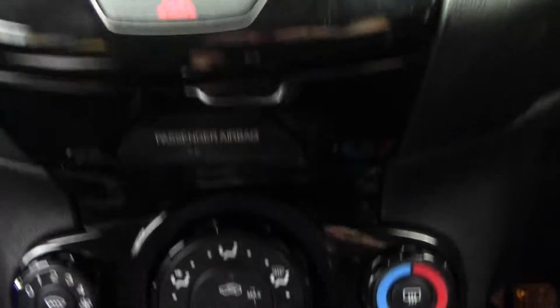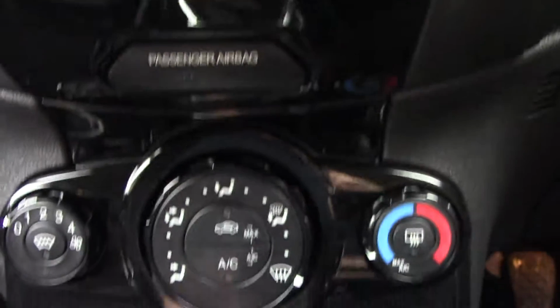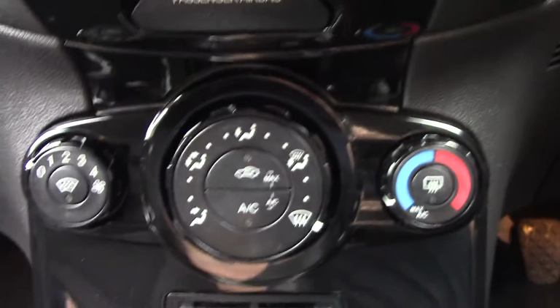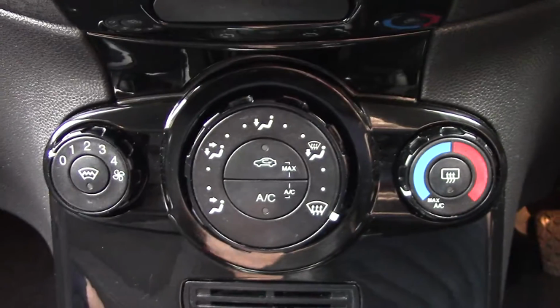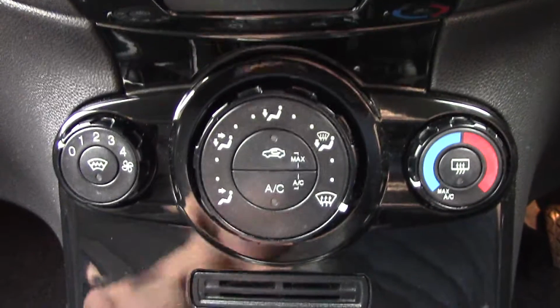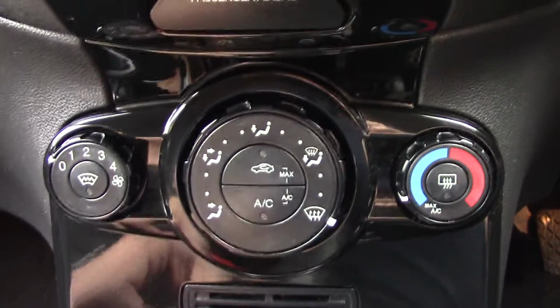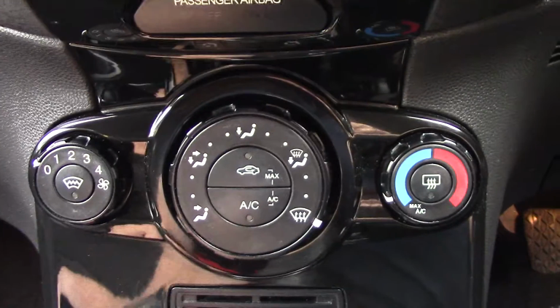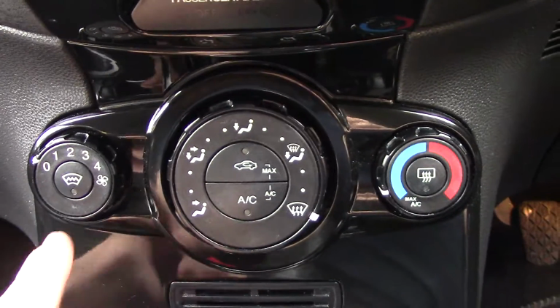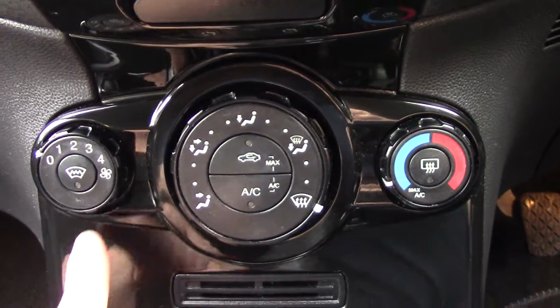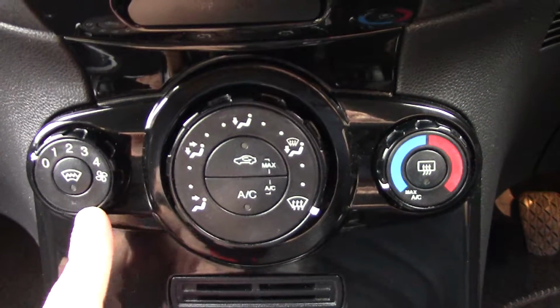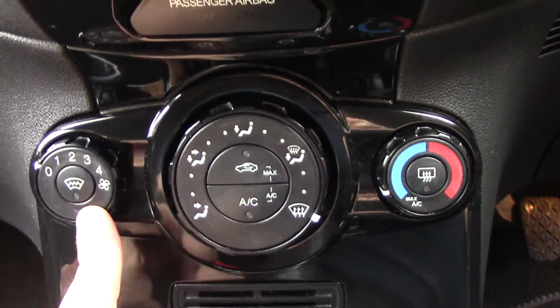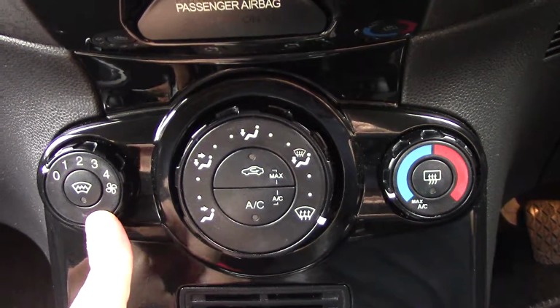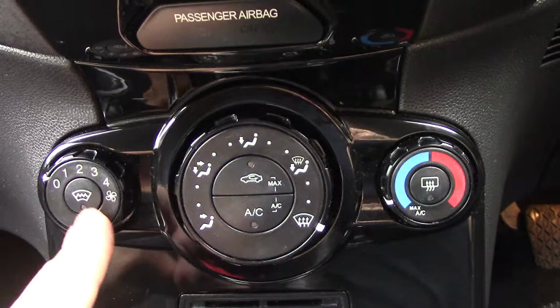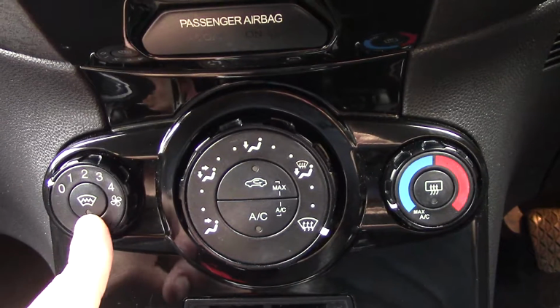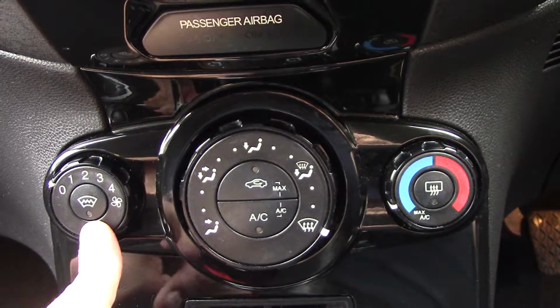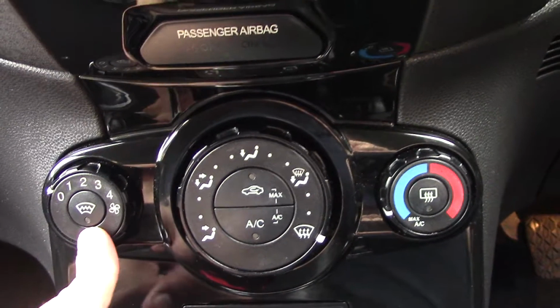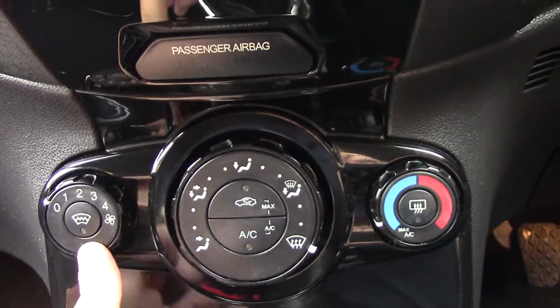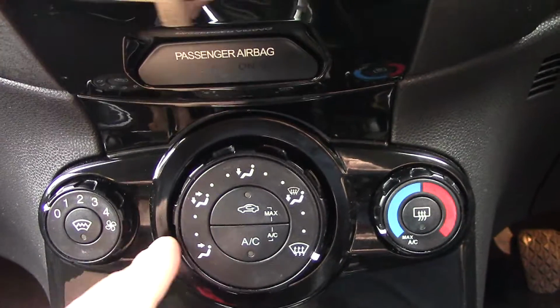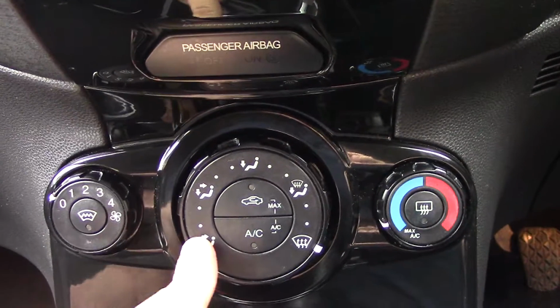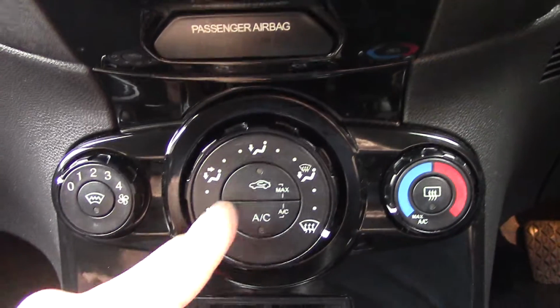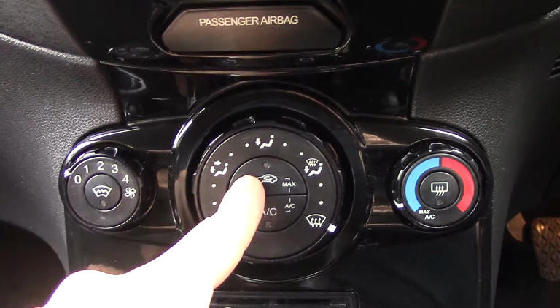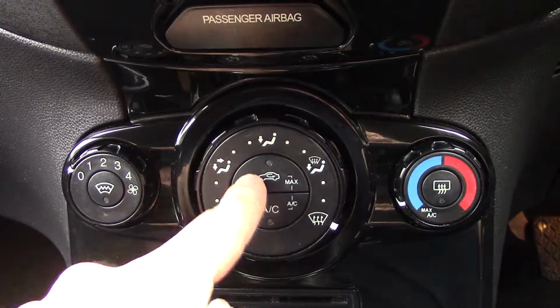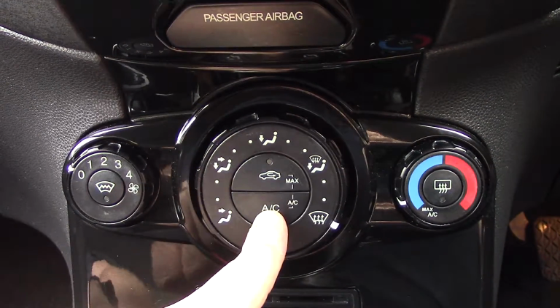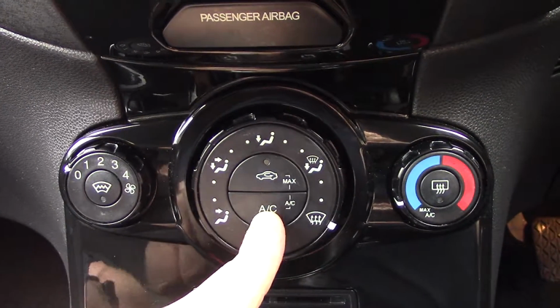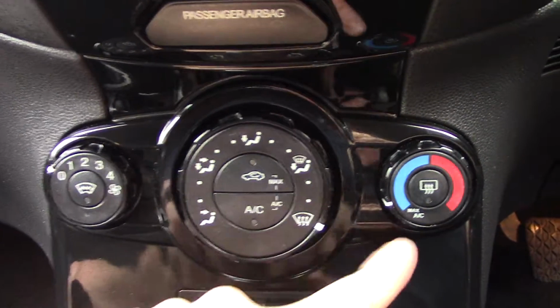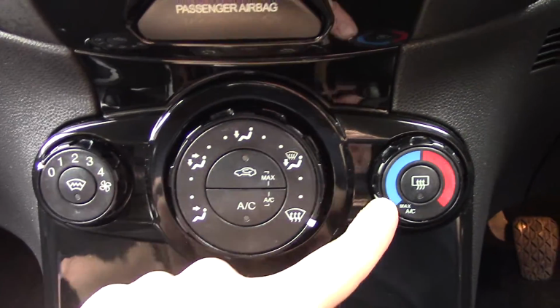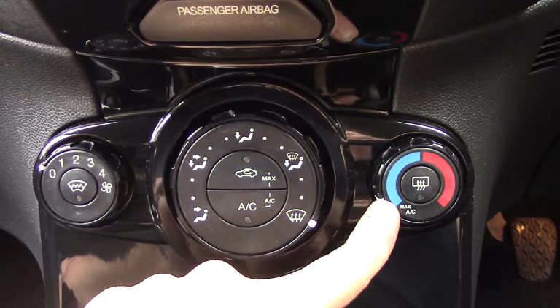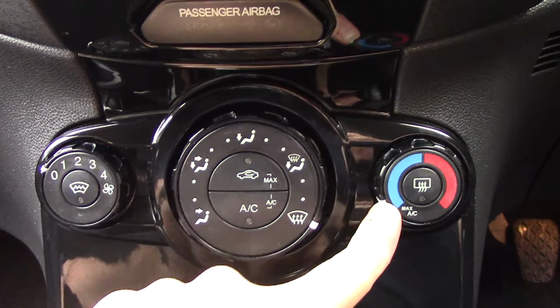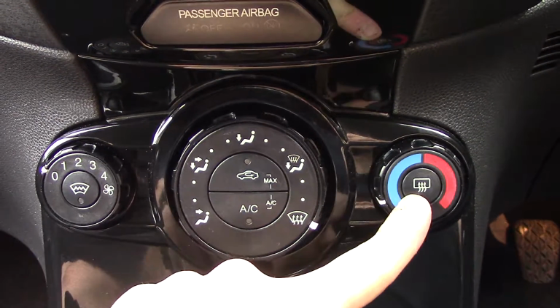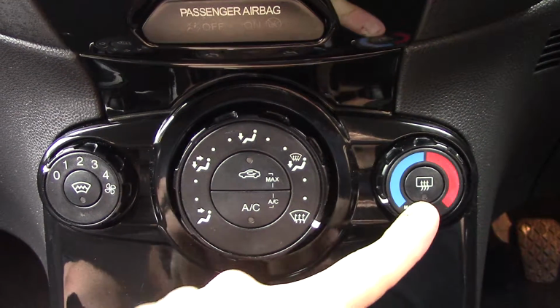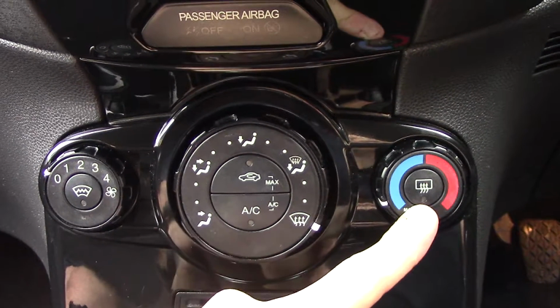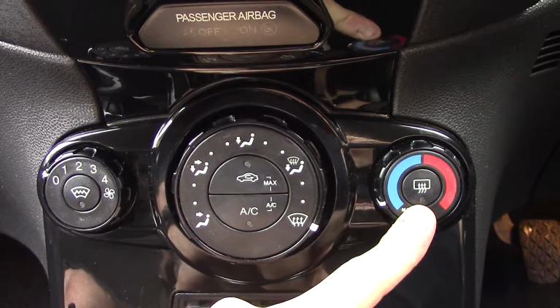Below that we've got the aircon unit. You've got your fan speed, heated front screen, direction, circulation, aircon, temperature, and rear demister.